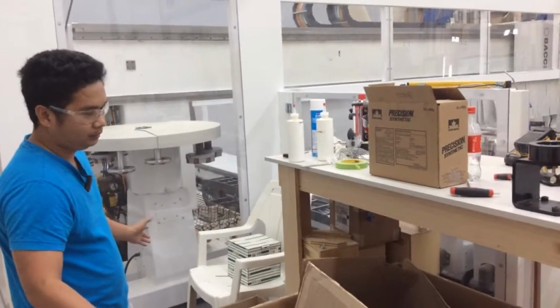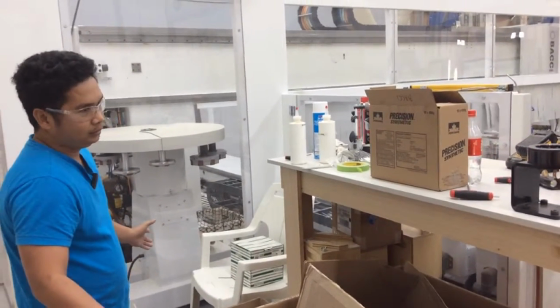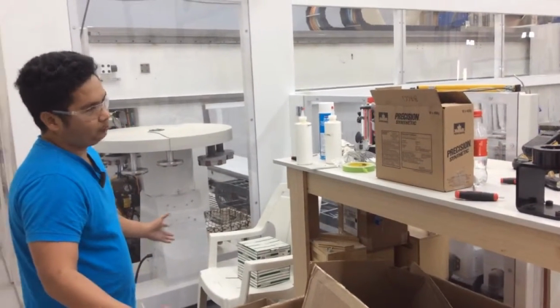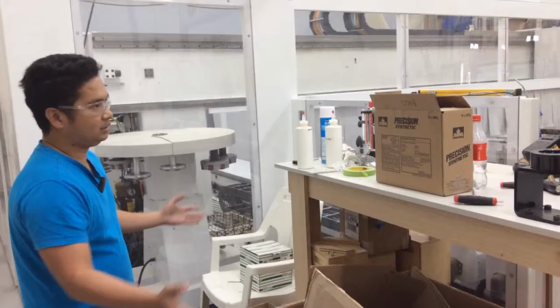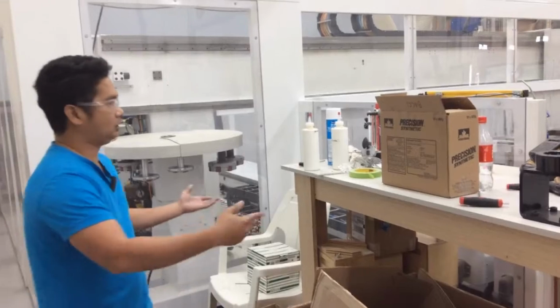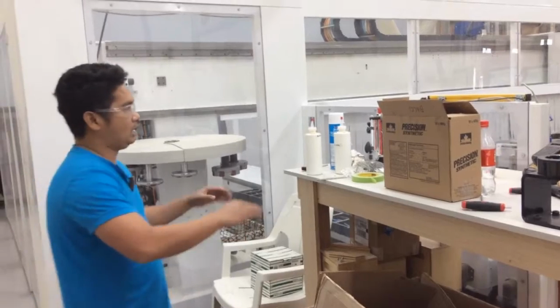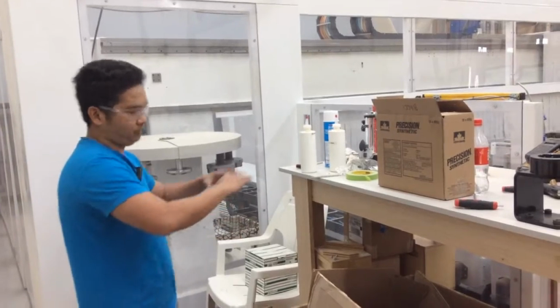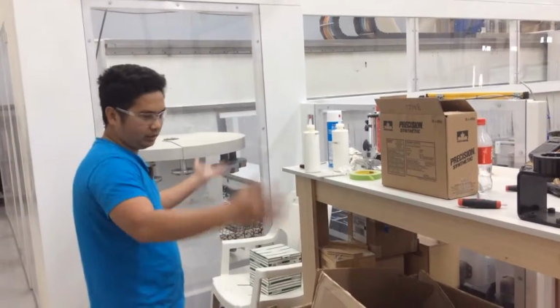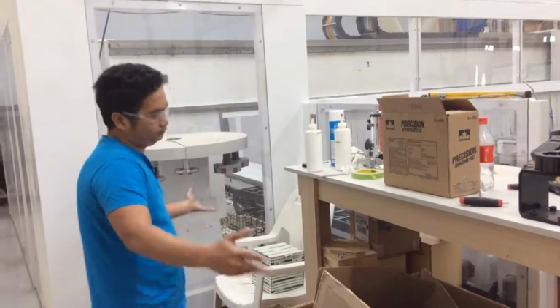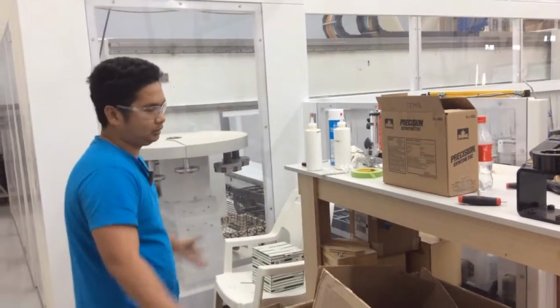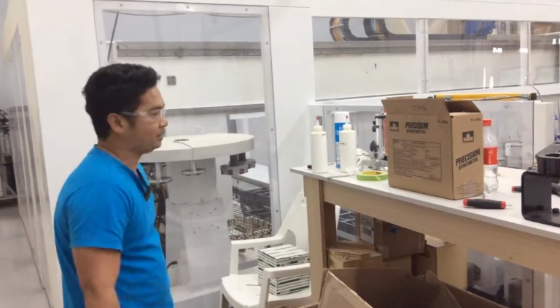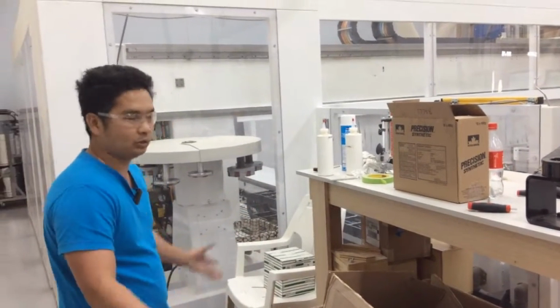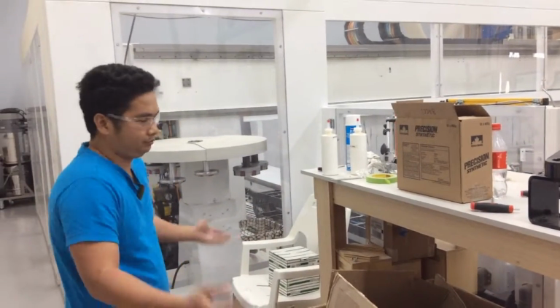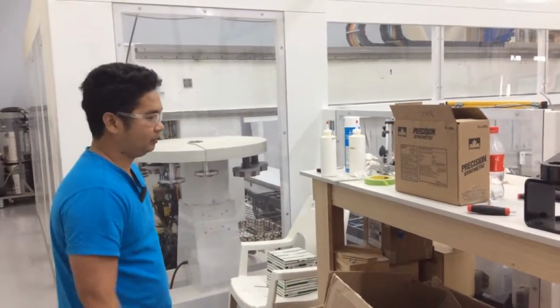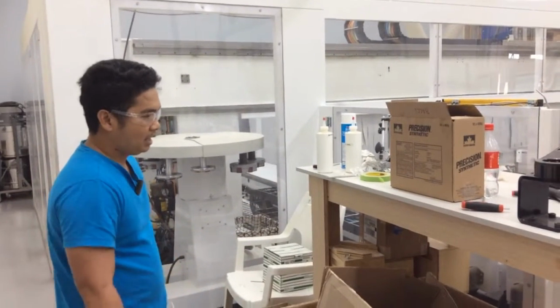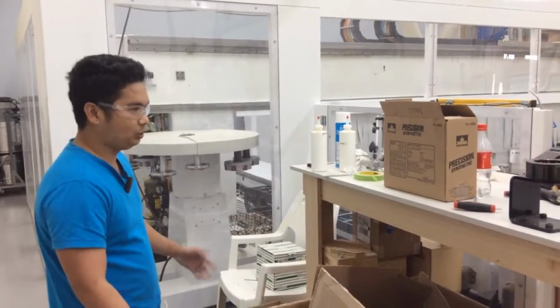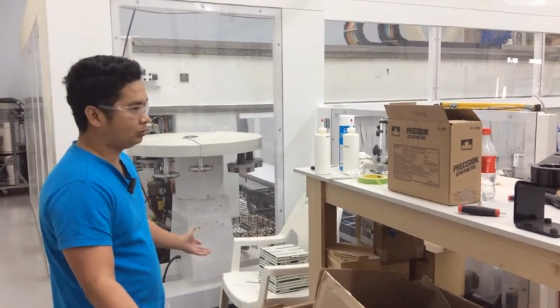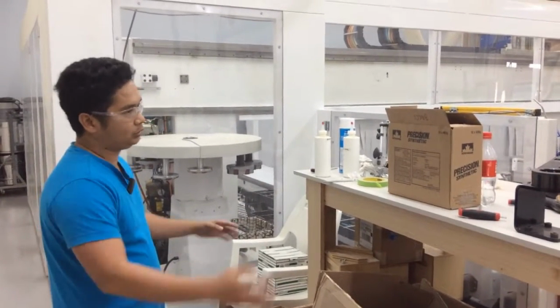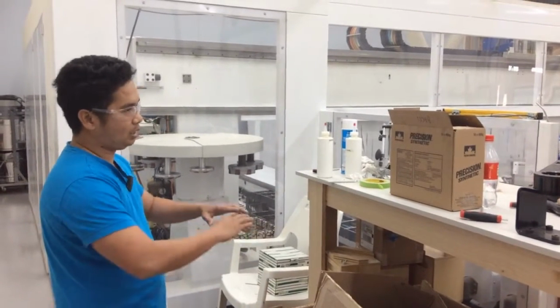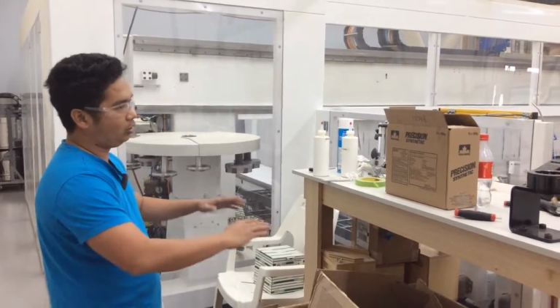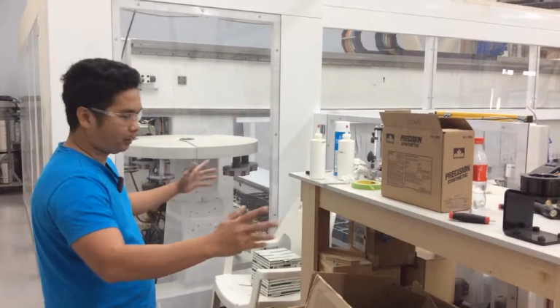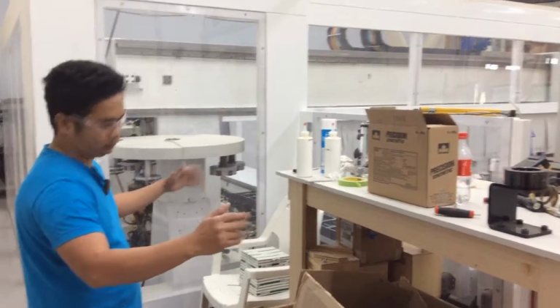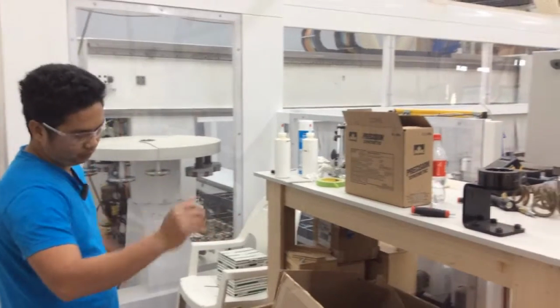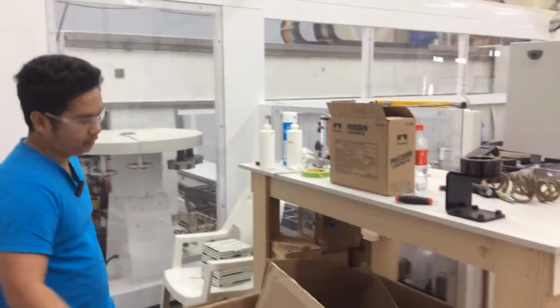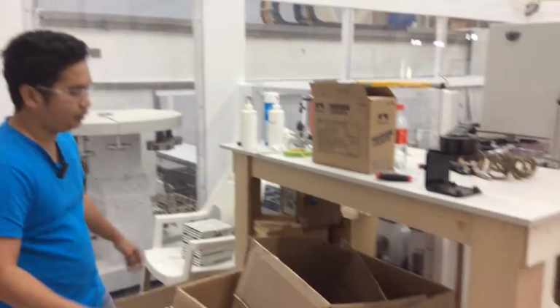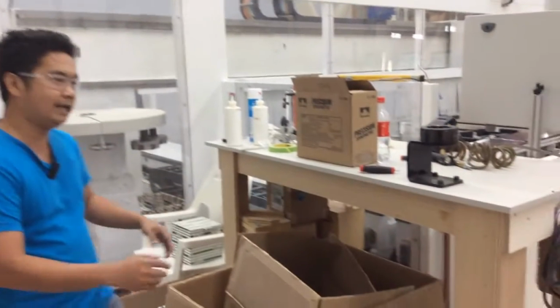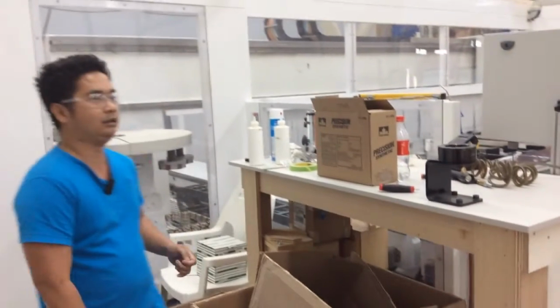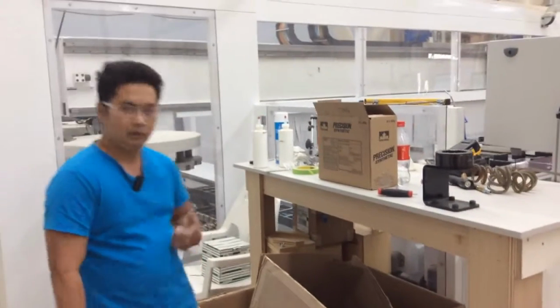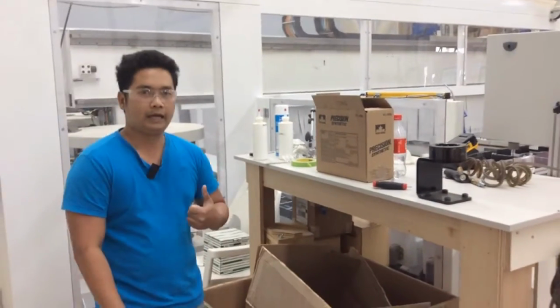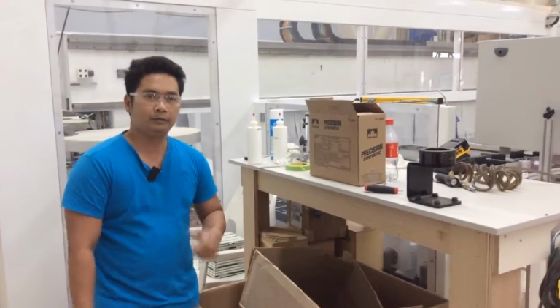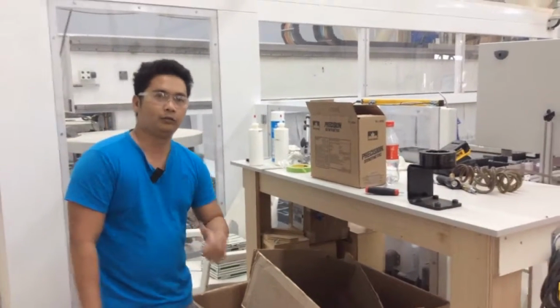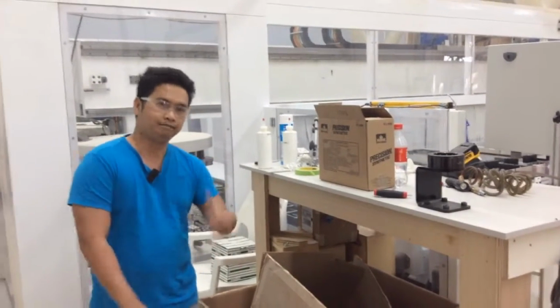If you look at this area, it is messy. So I need to organize all the parts and we are going to make a cabinet for that.